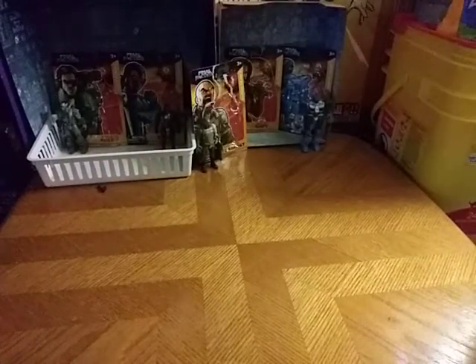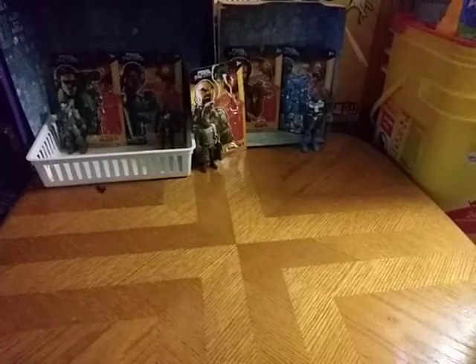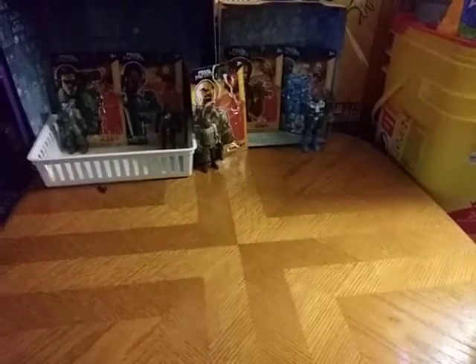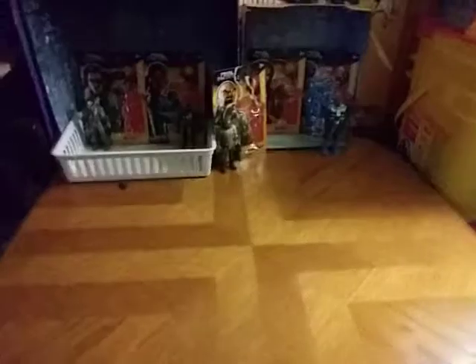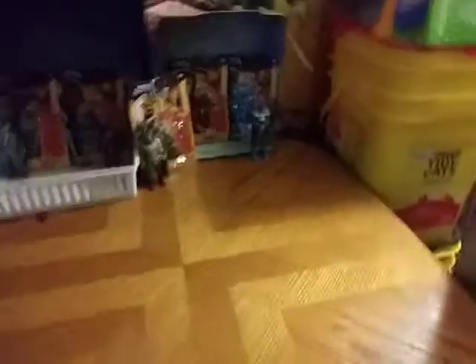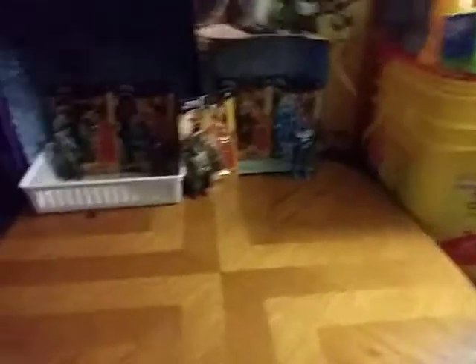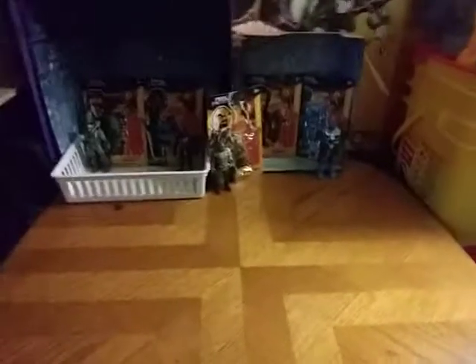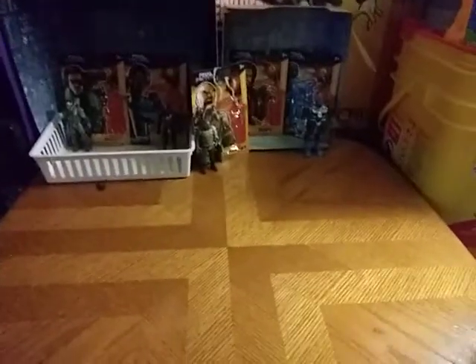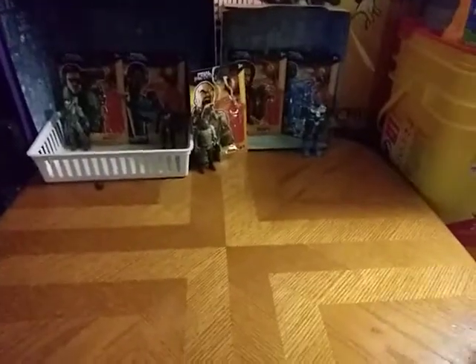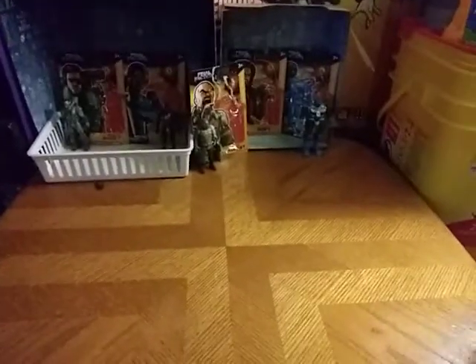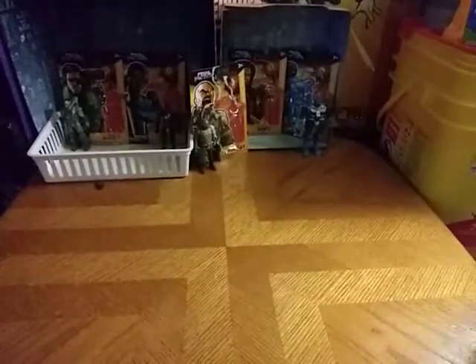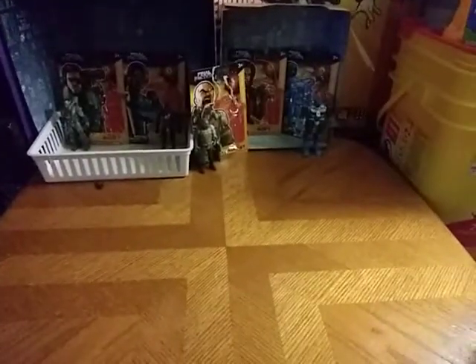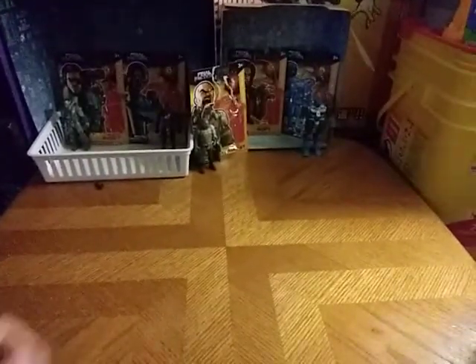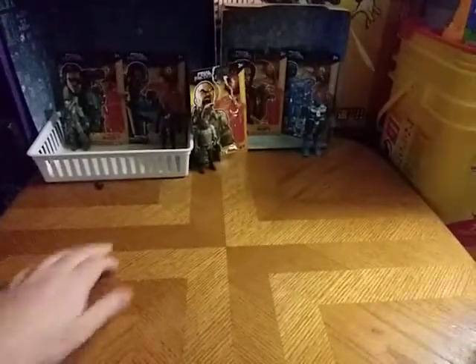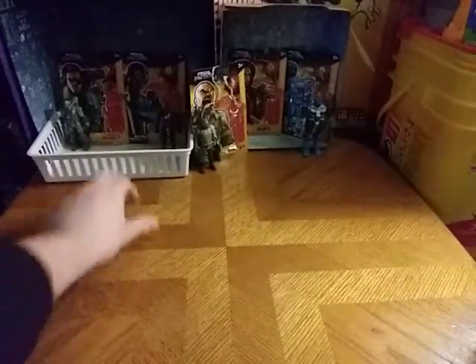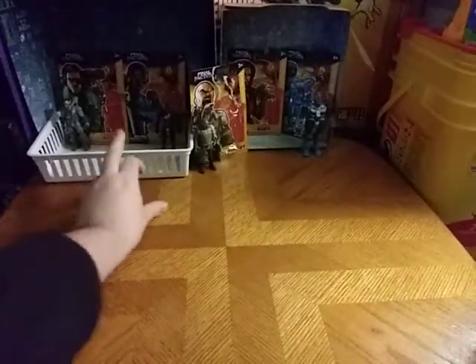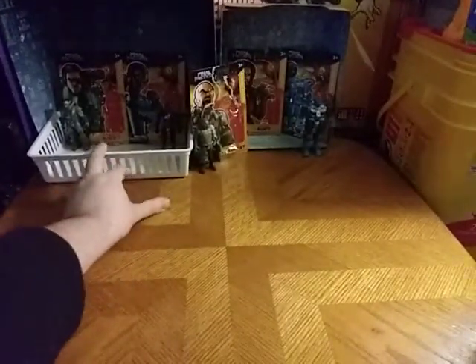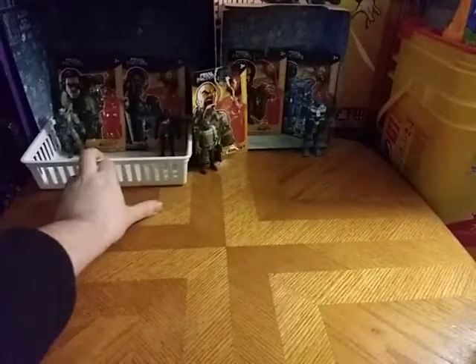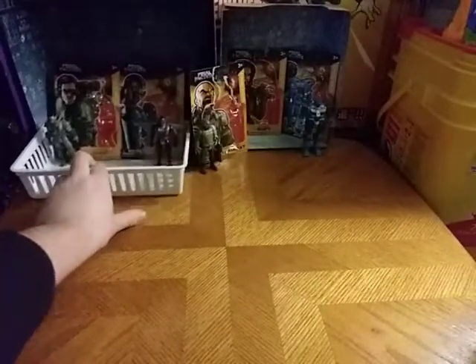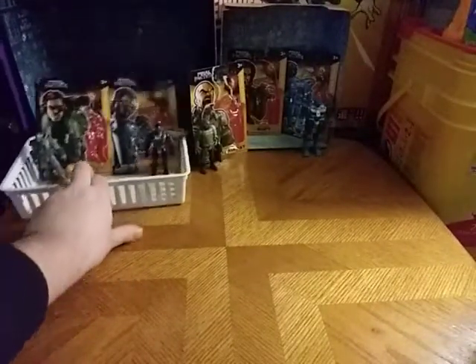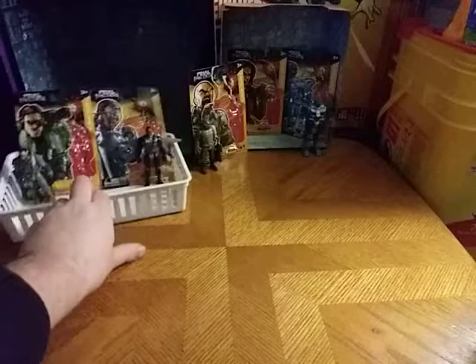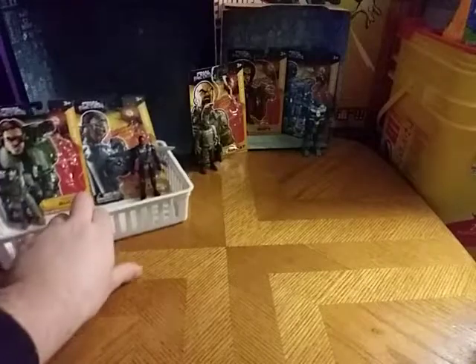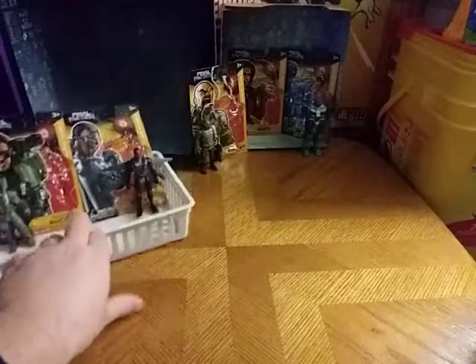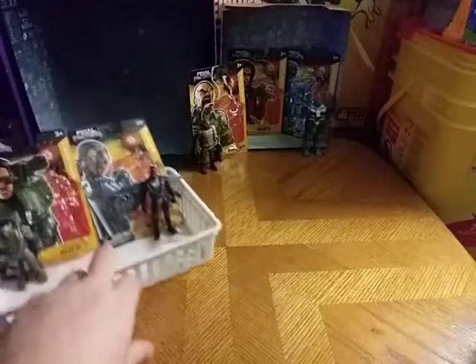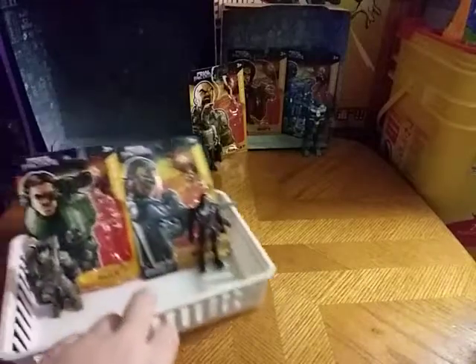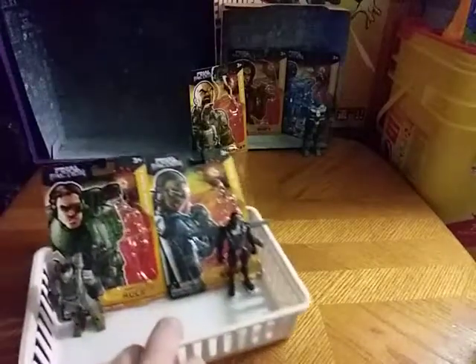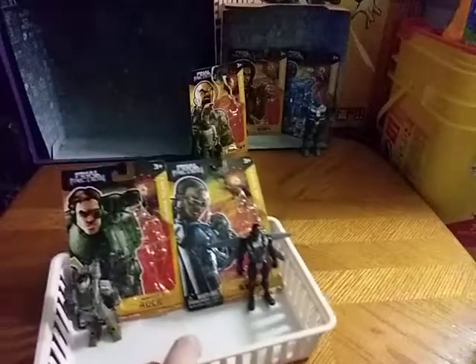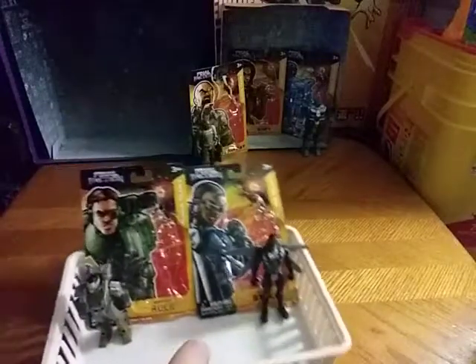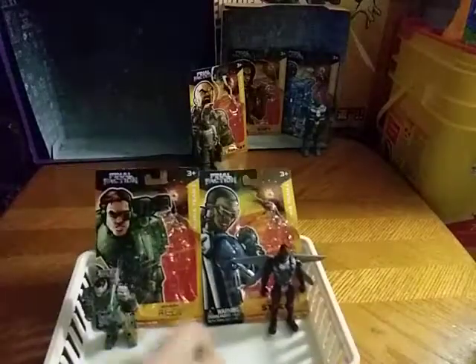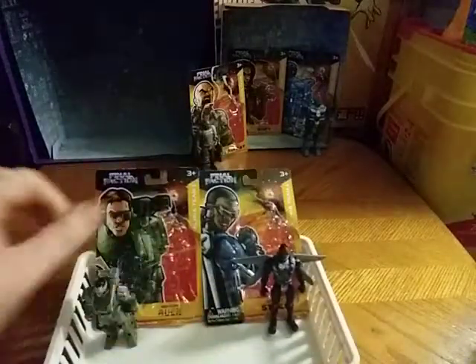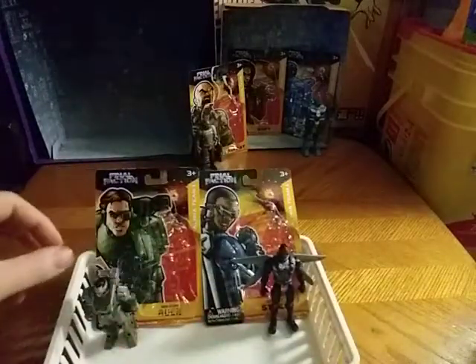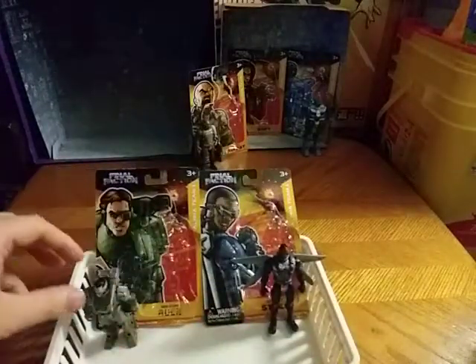Final Faction — the soldiers of Final Faction. We're going to look at each one of these figures. We're going to start with the main two.